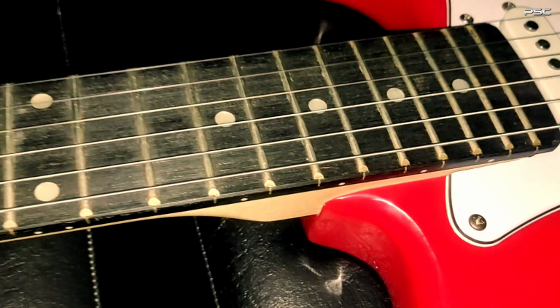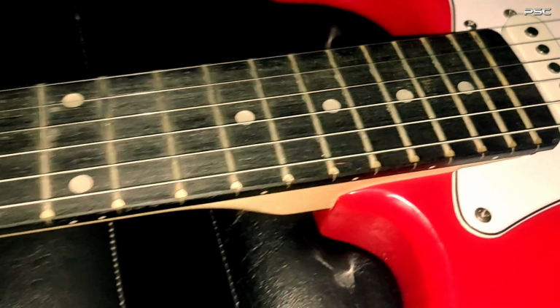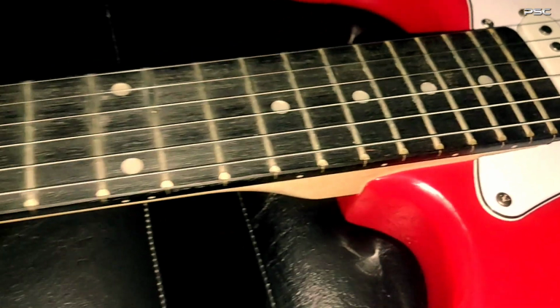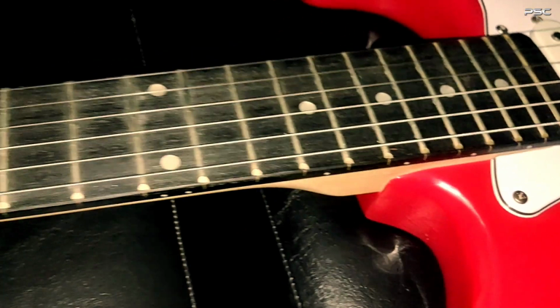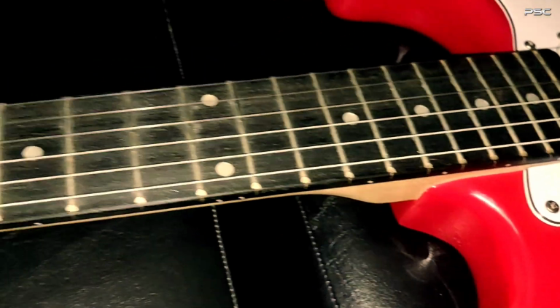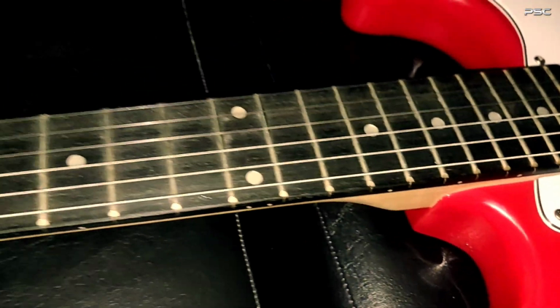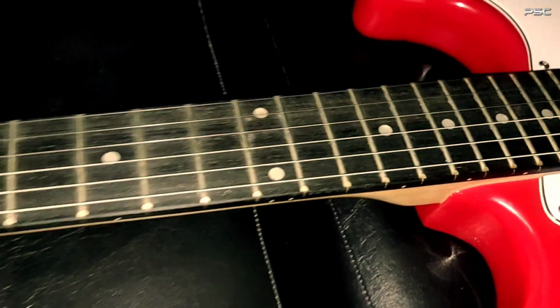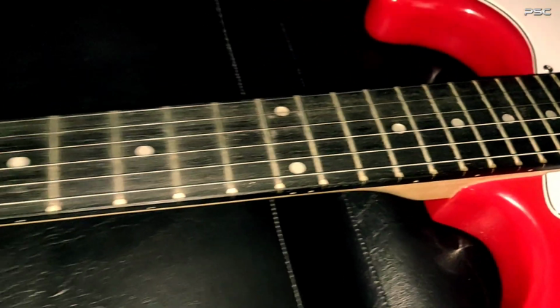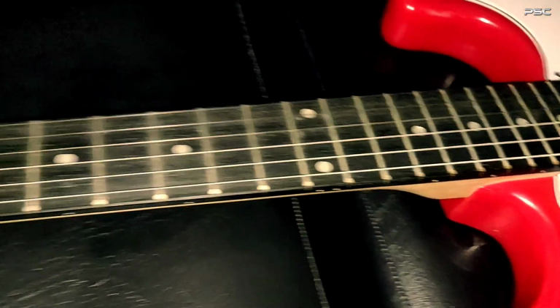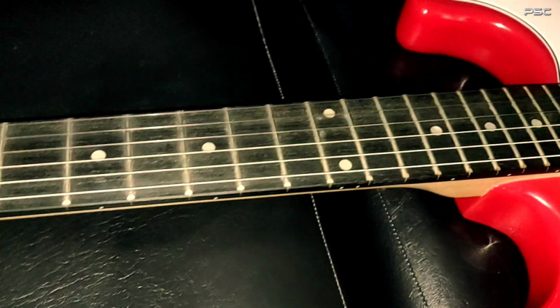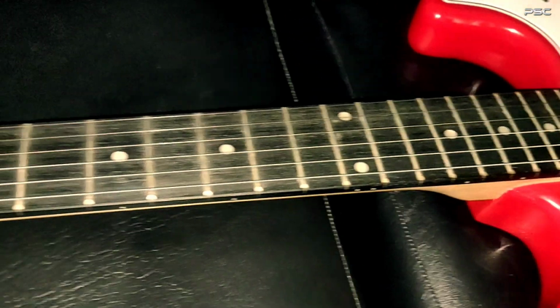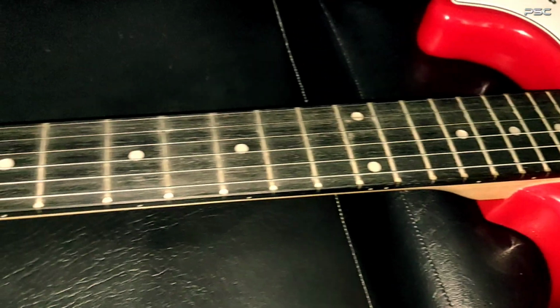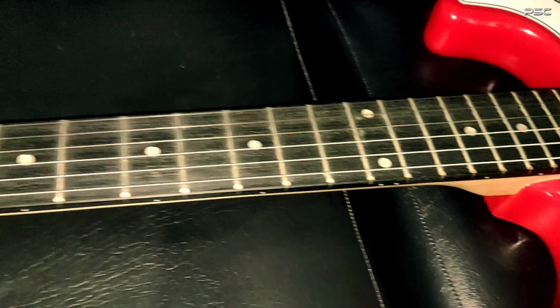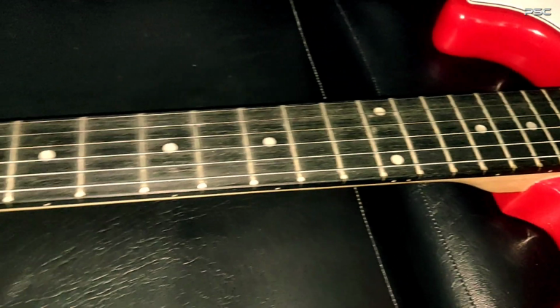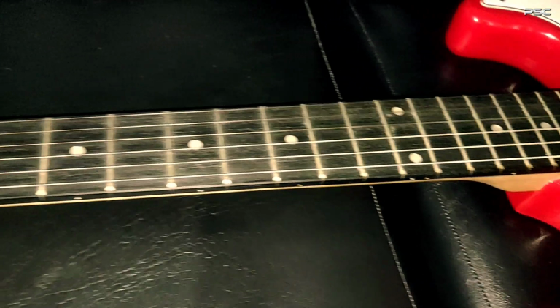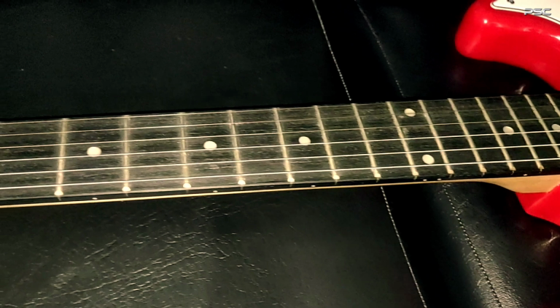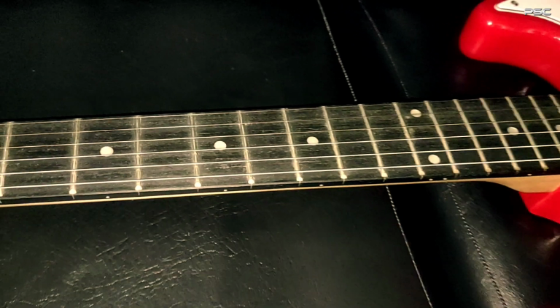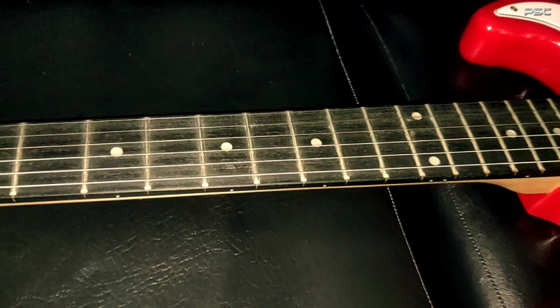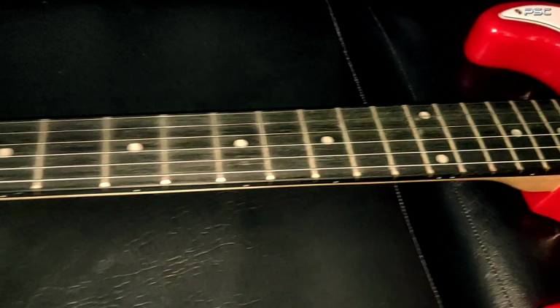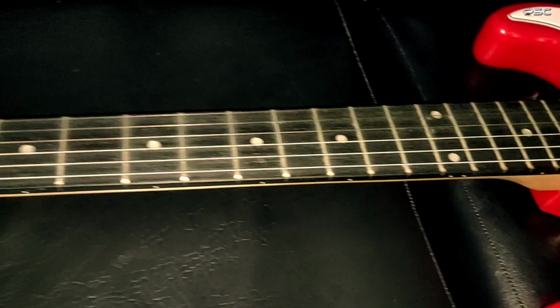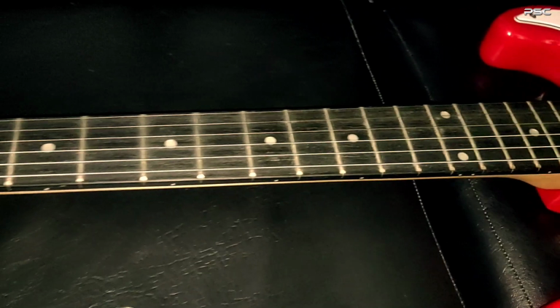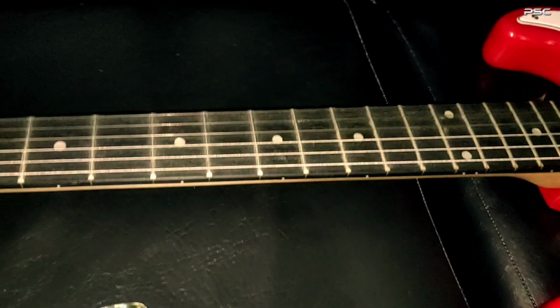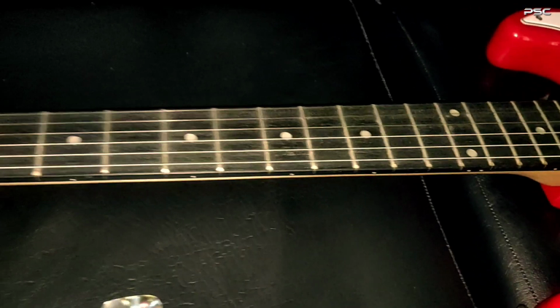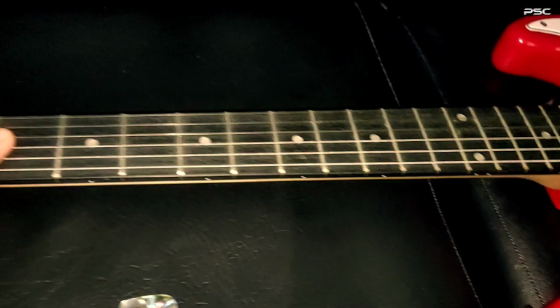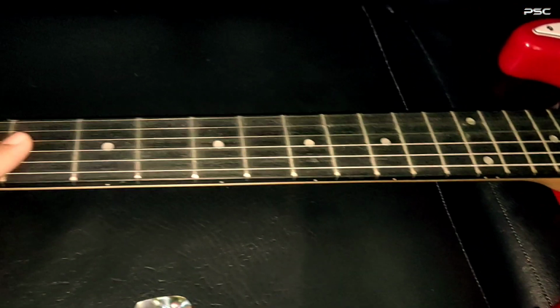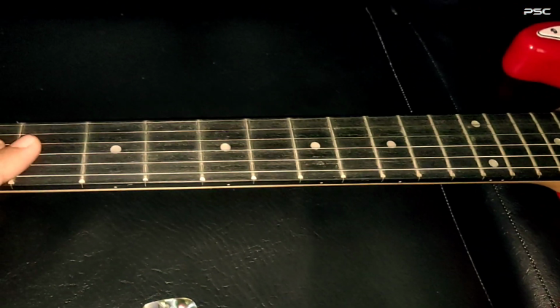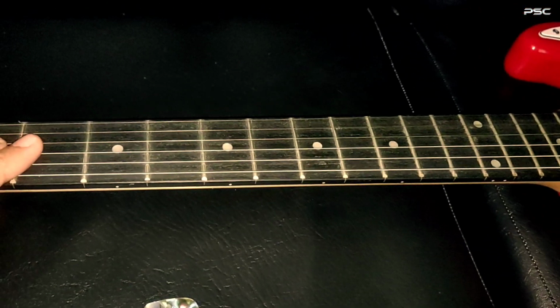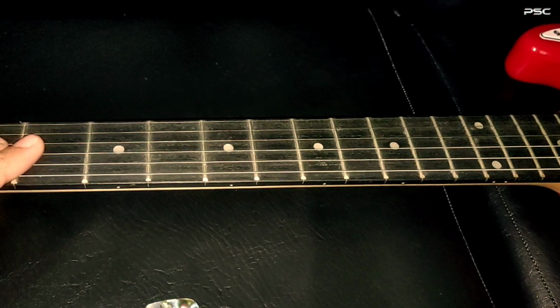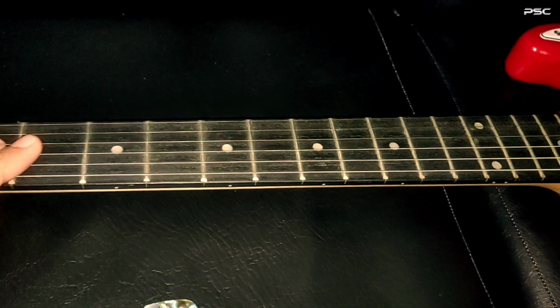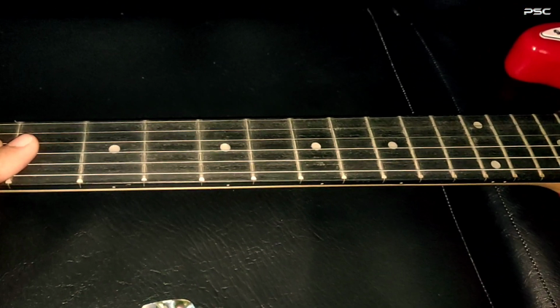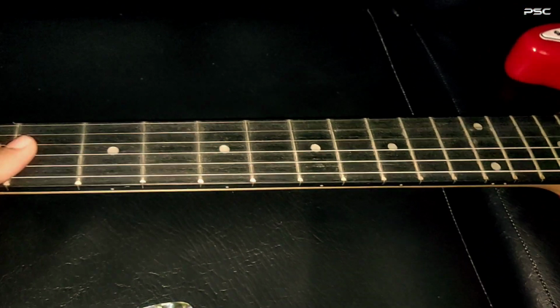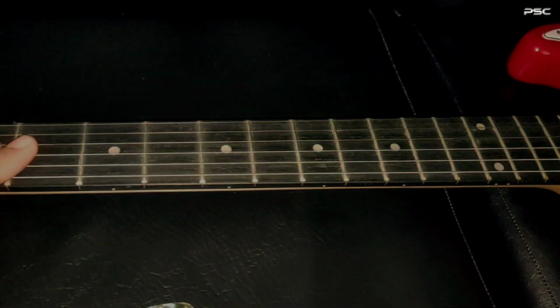The whole process would take an hour, so keep that in mind before attempting to clean the guitar. Try to clean as slowly as possible to avoid any damages to the guitar.